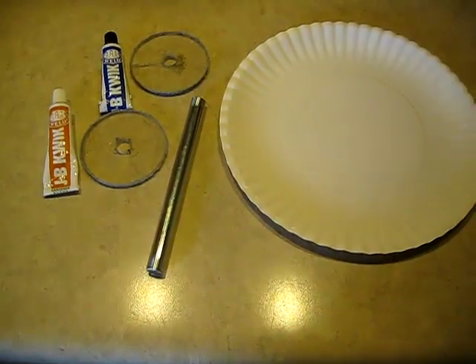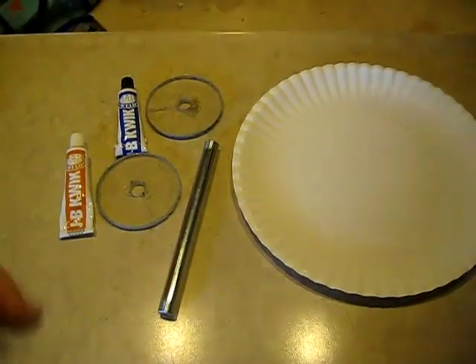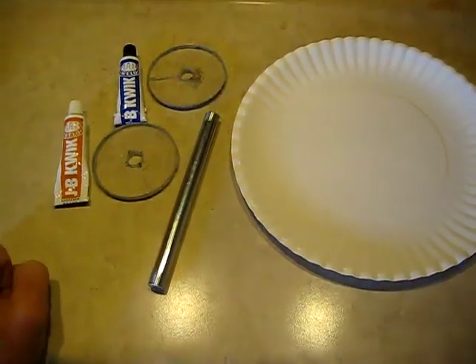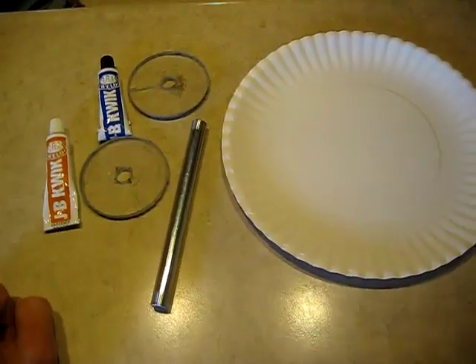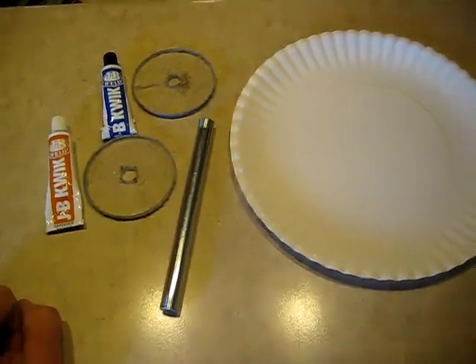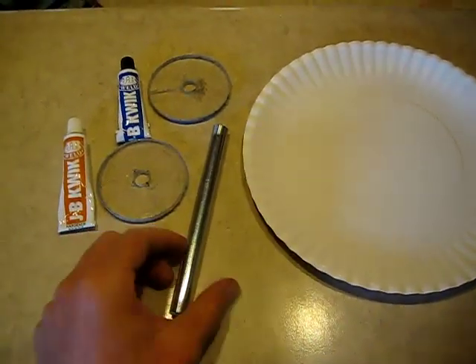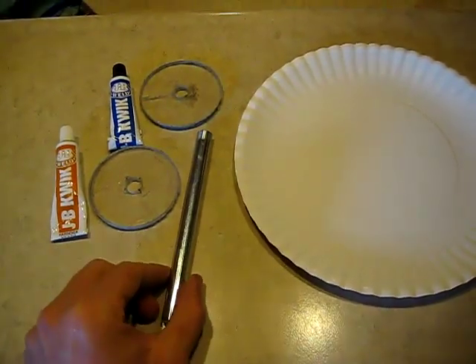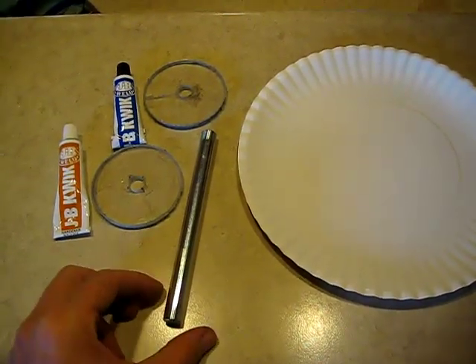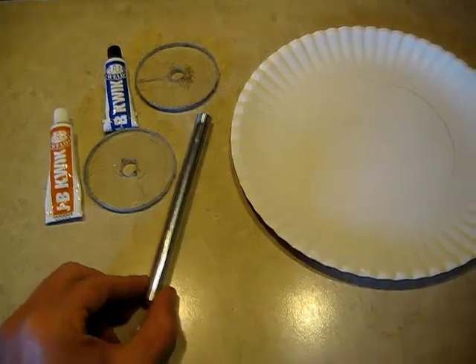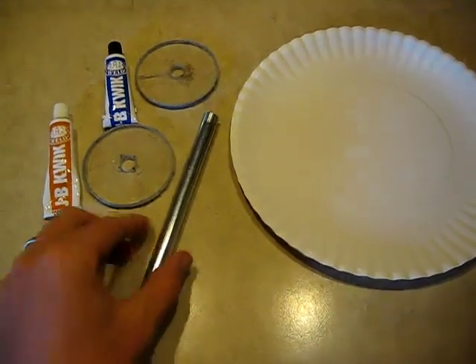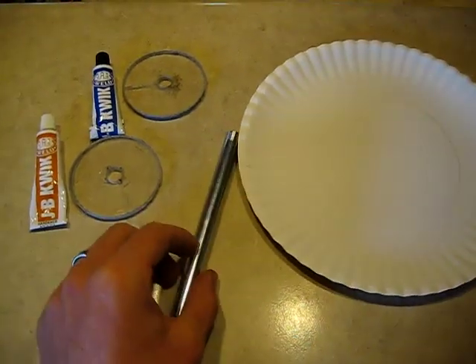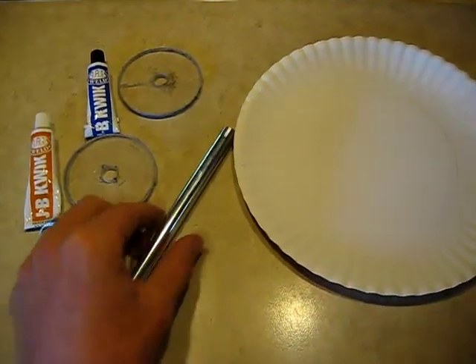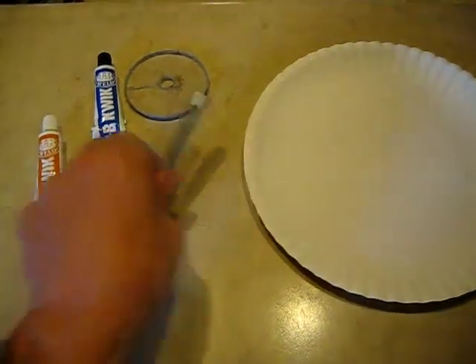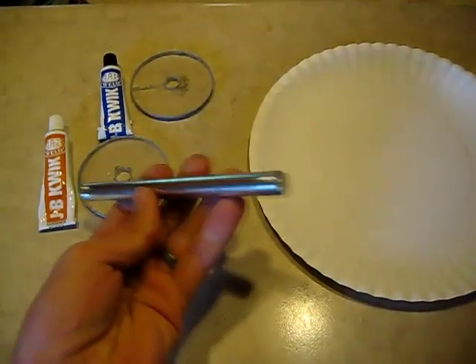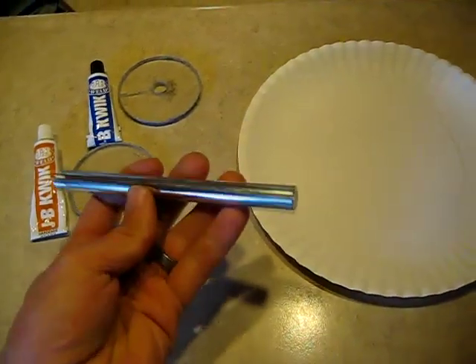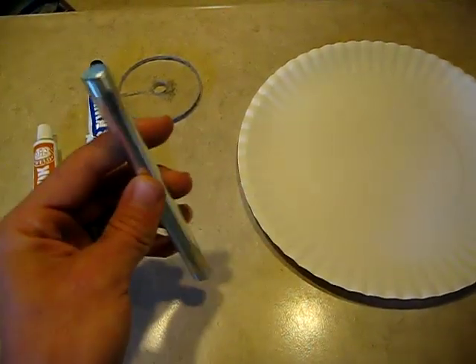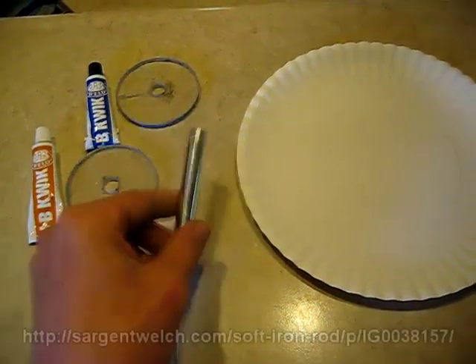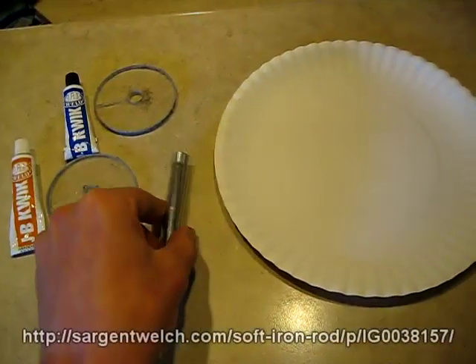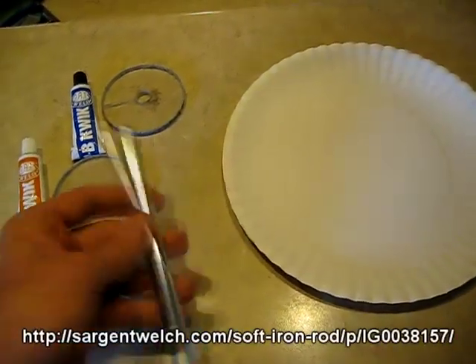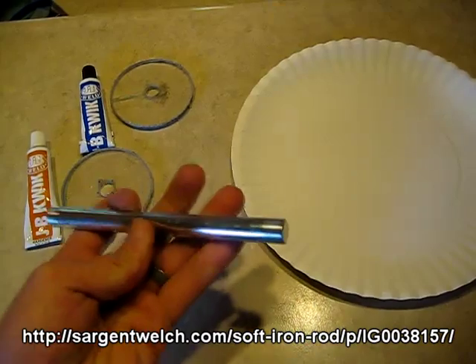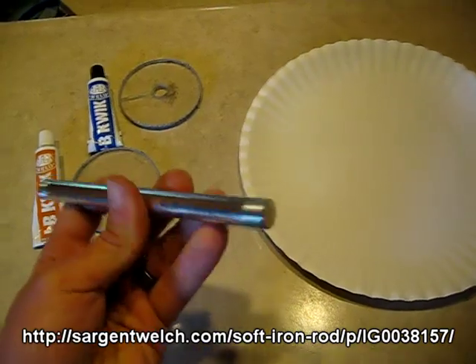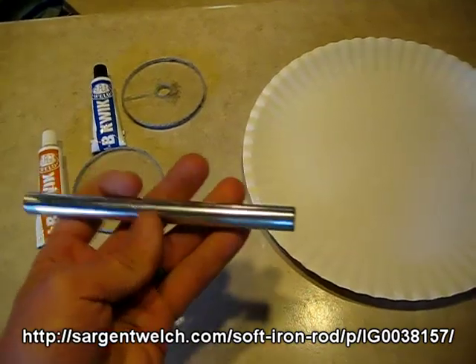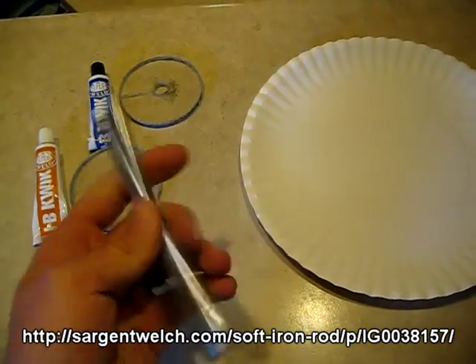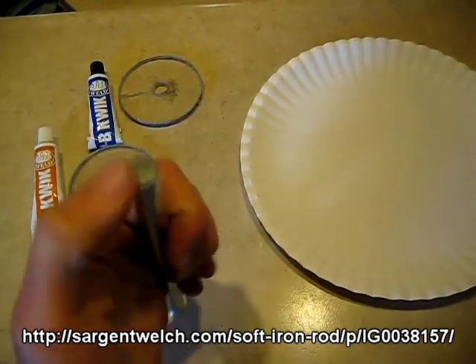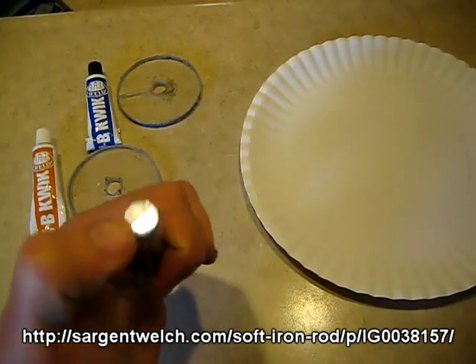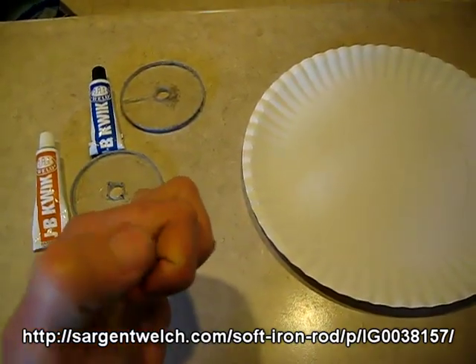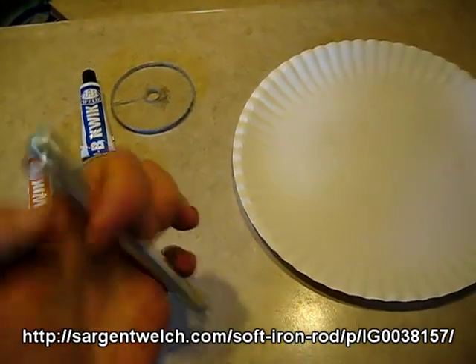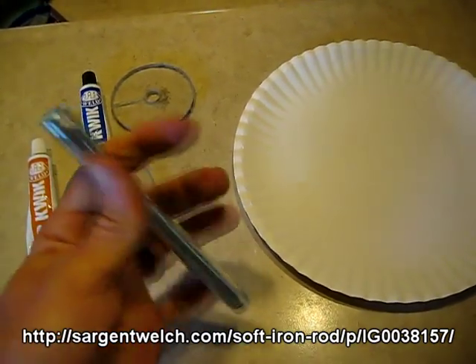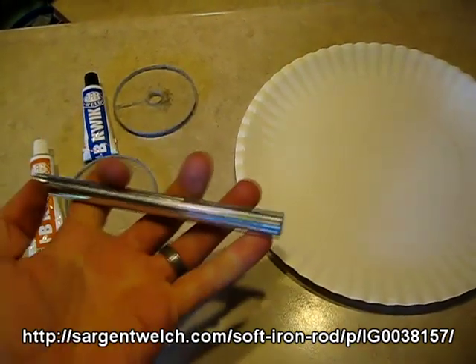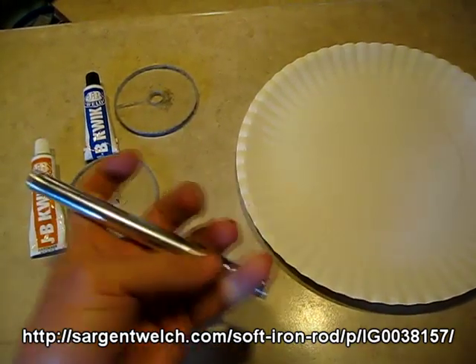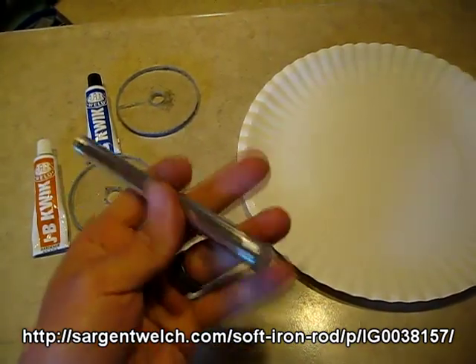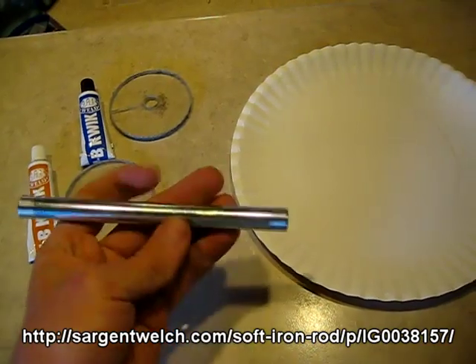This is going to be part one to building a Nathan's double field coil. To start with, we have a soft iron core. I got this from Sergeant Welsh. This is 13 mm by 15 cm.